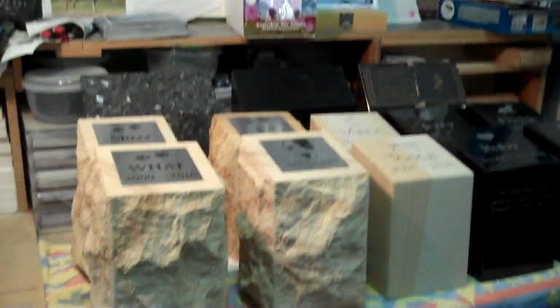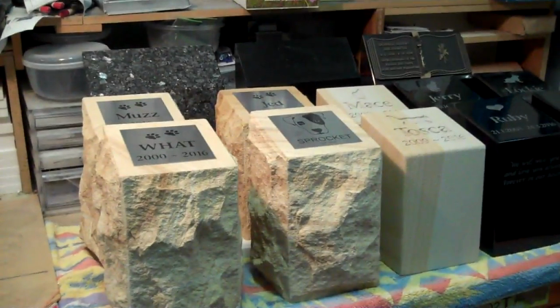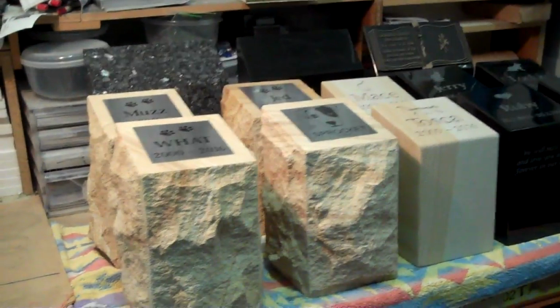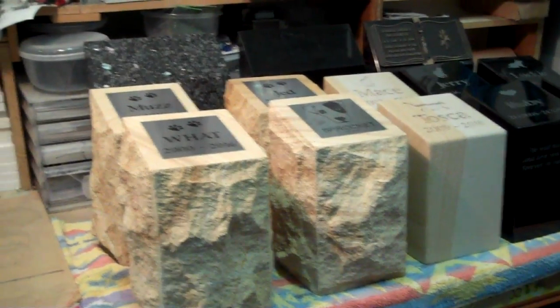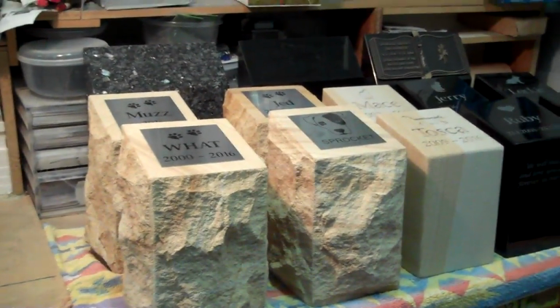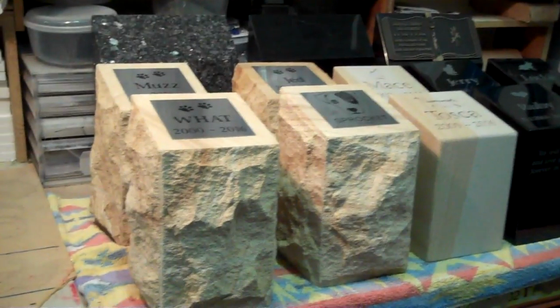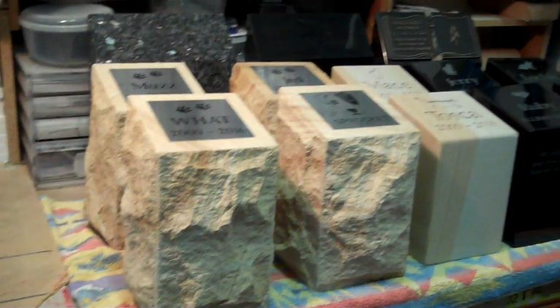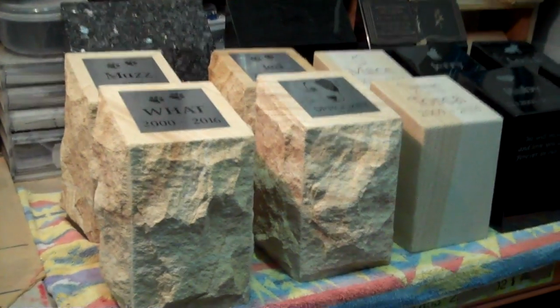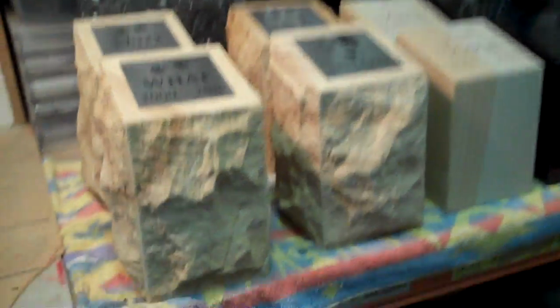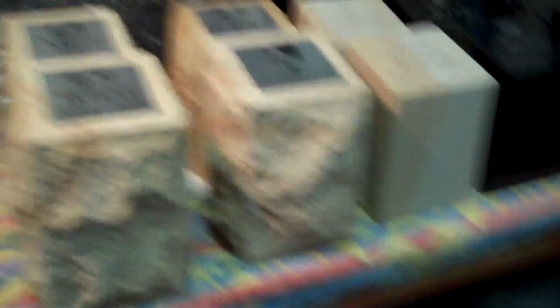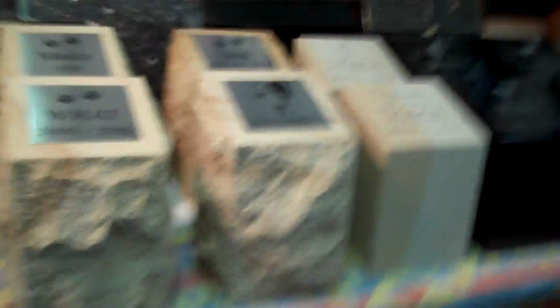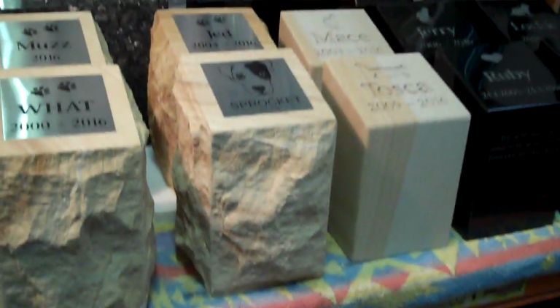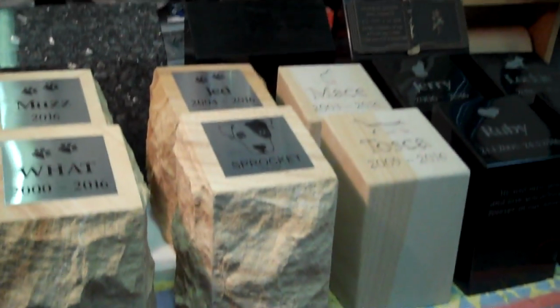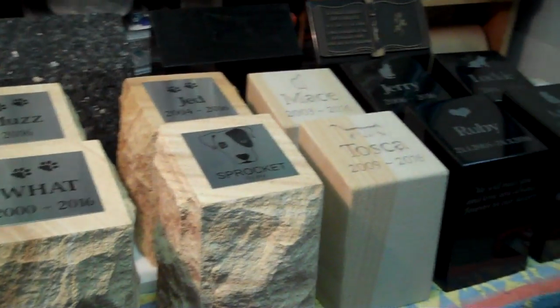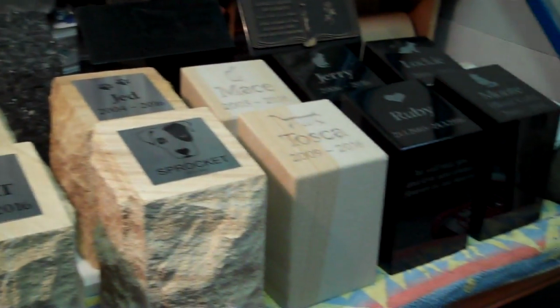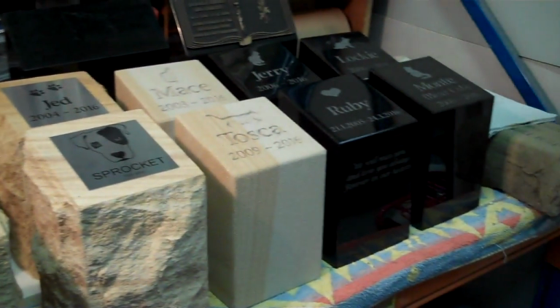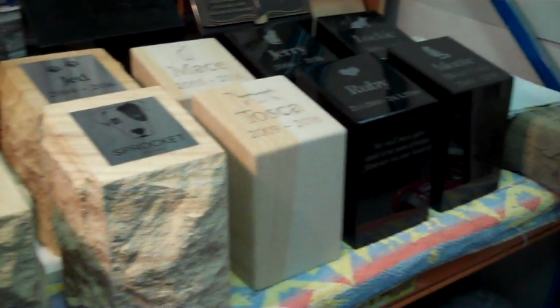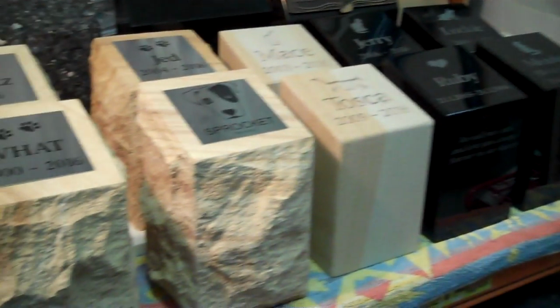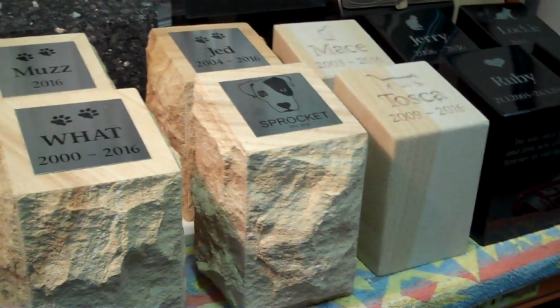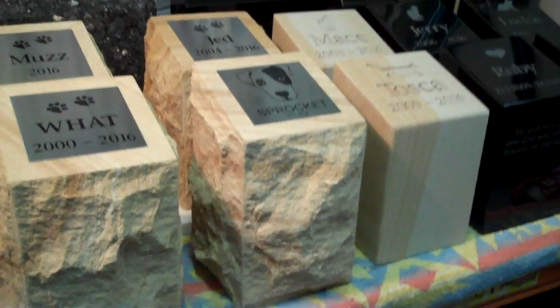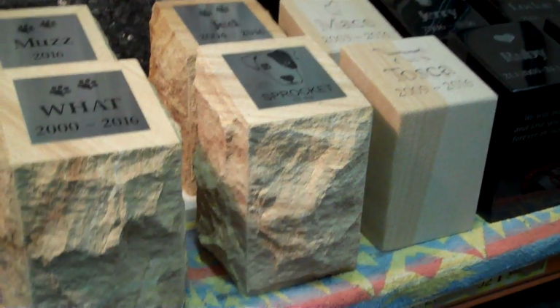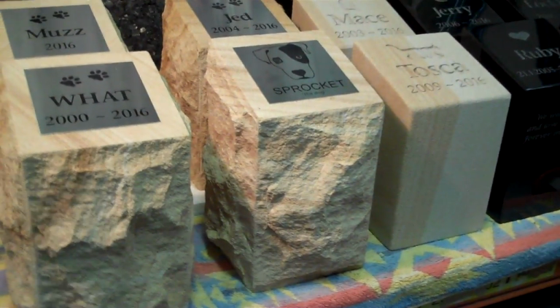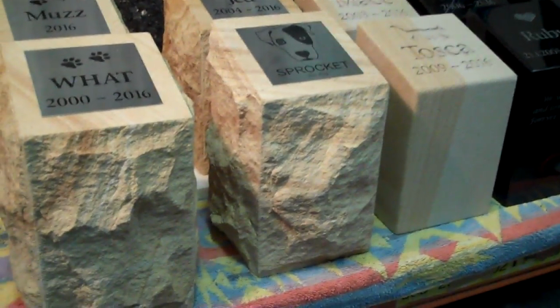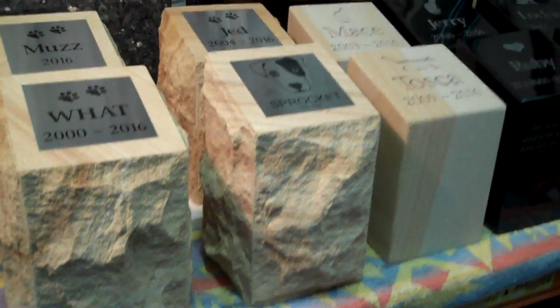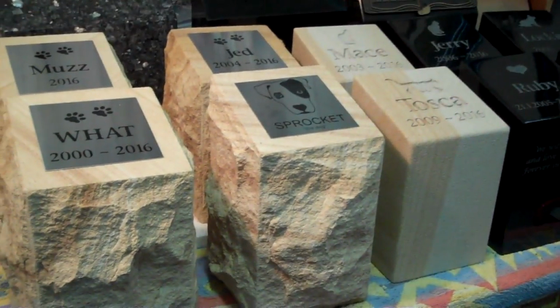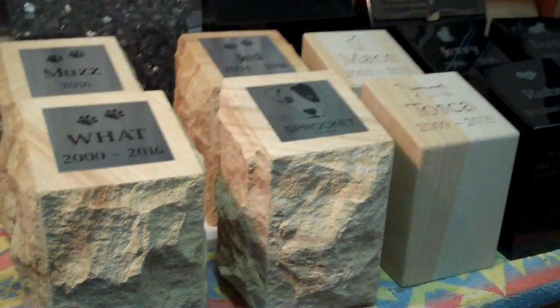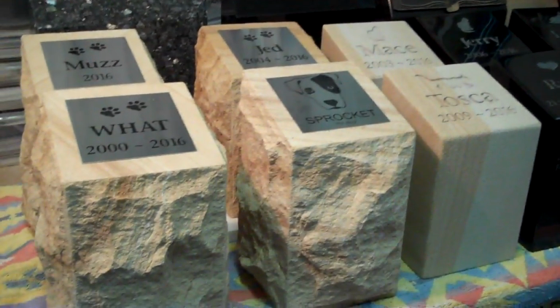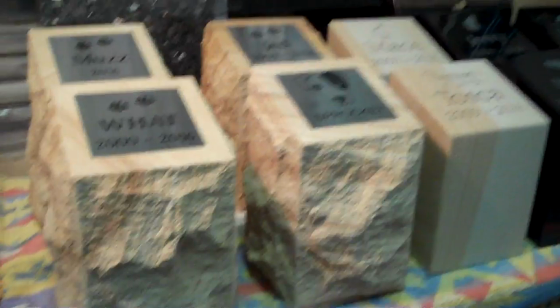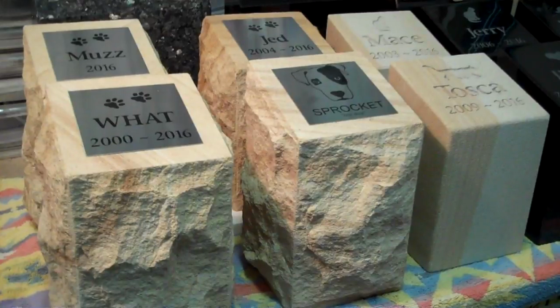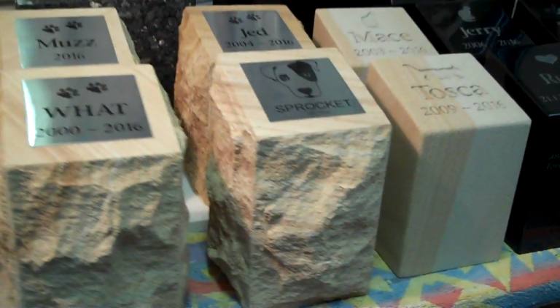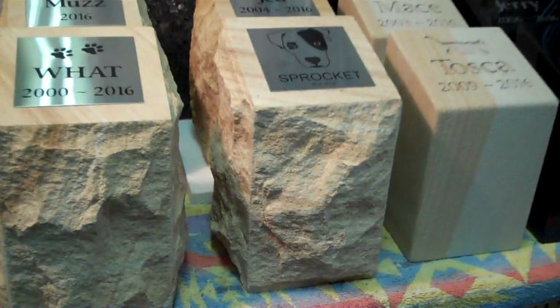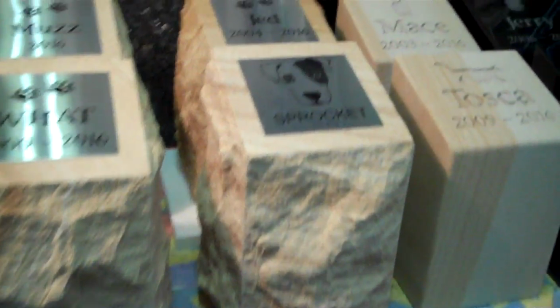G'day folks, just a quick video today from our workshop at Talking Stones. We are showing you some of the urns that have been created today for our customers, and there are a couple of examples here where we've got more highly customized artwork. So let me show you that.